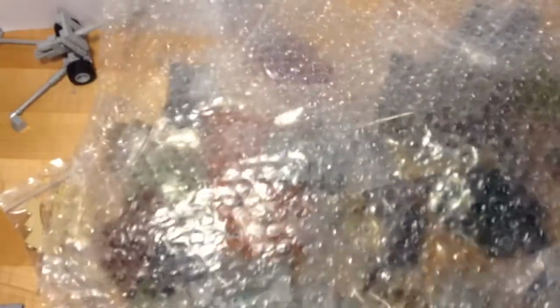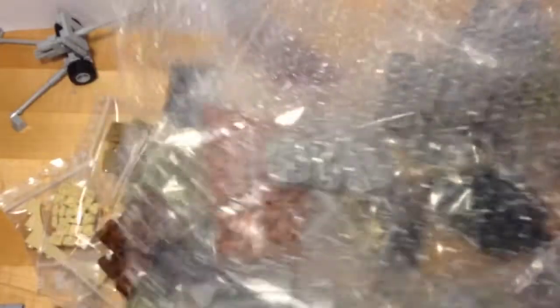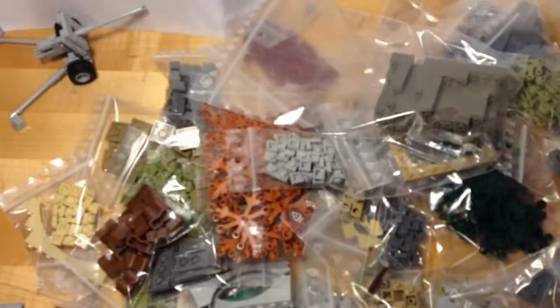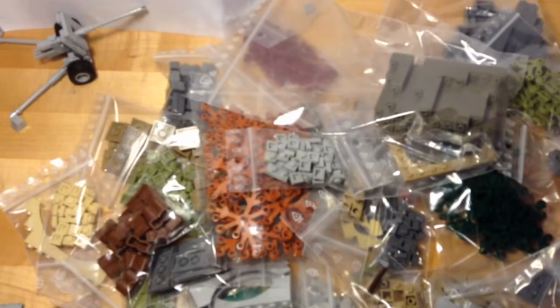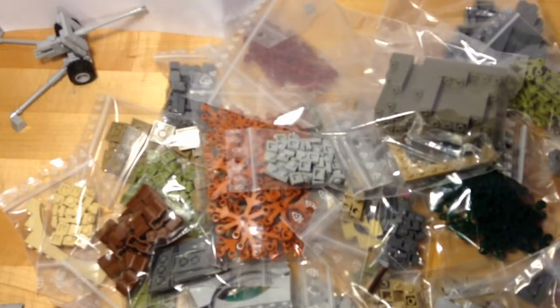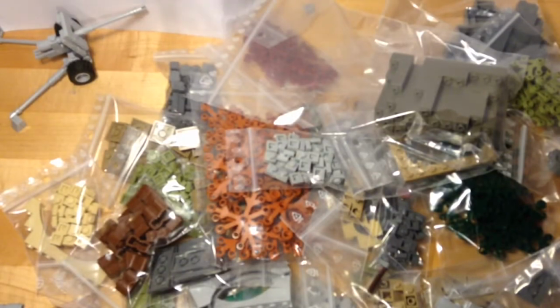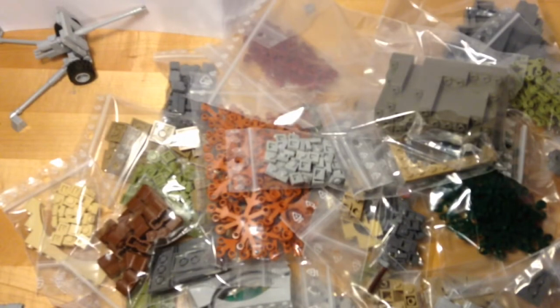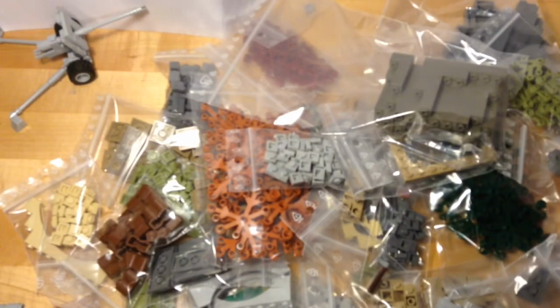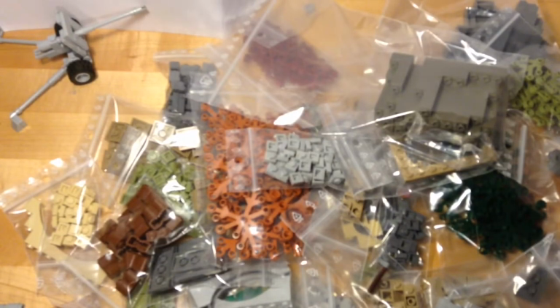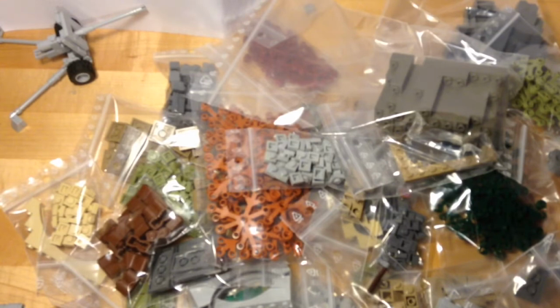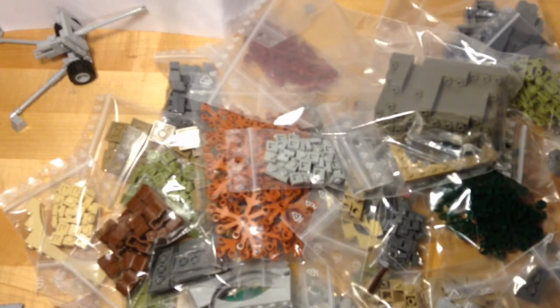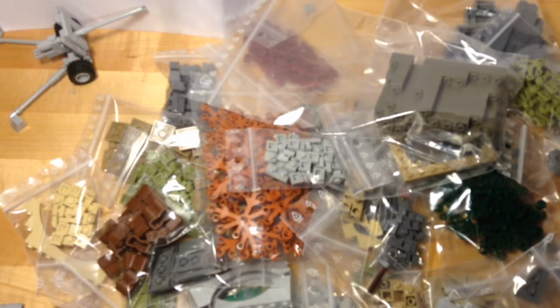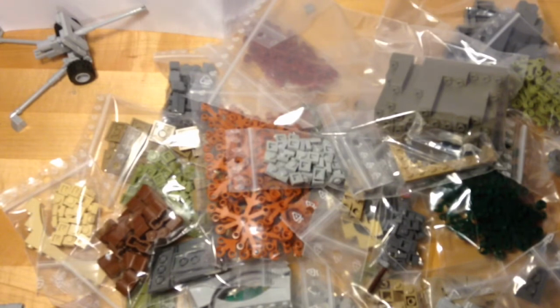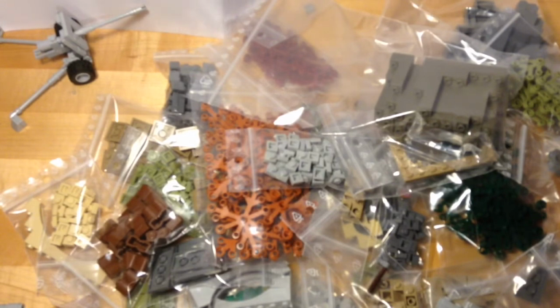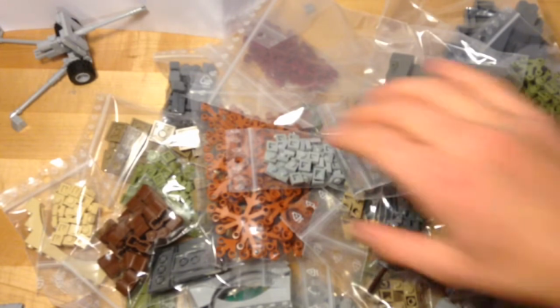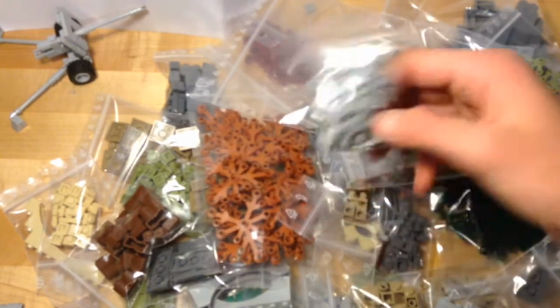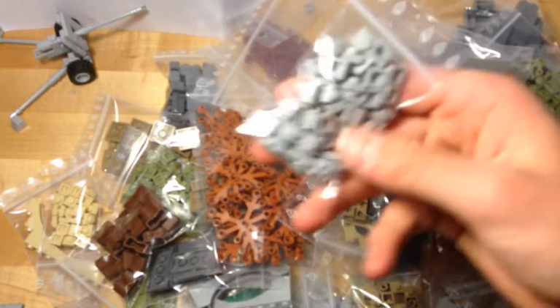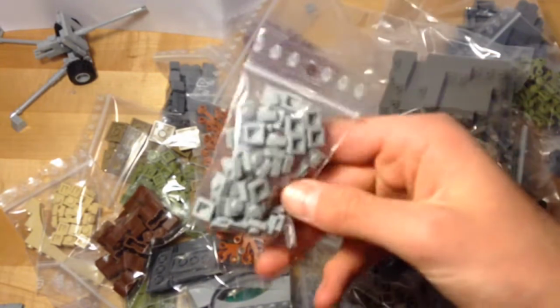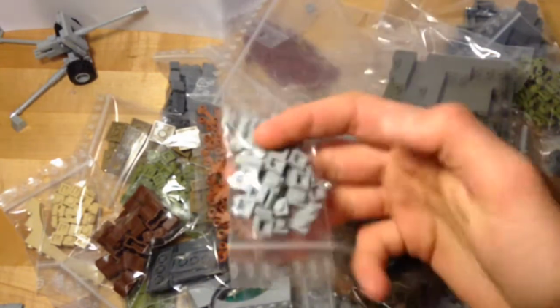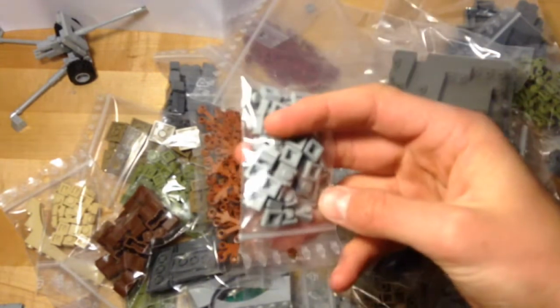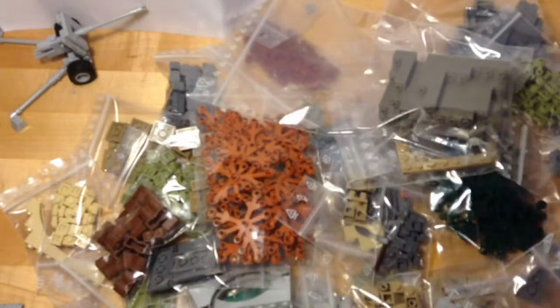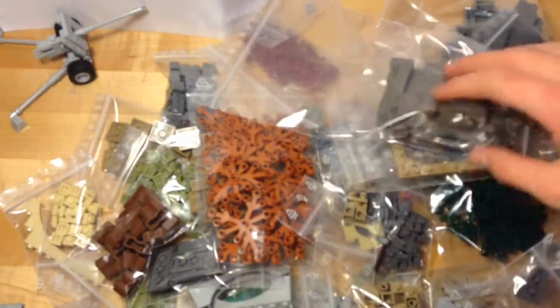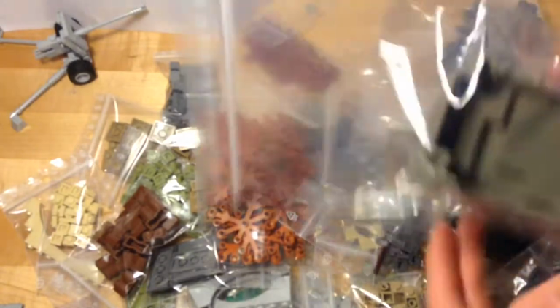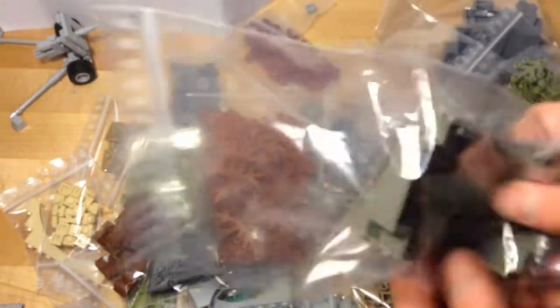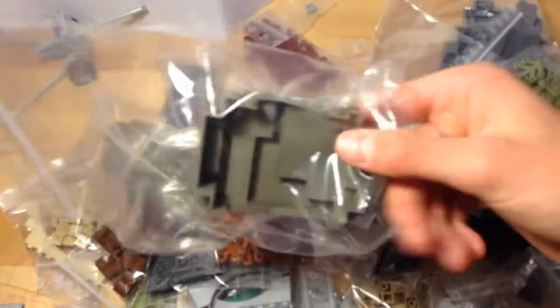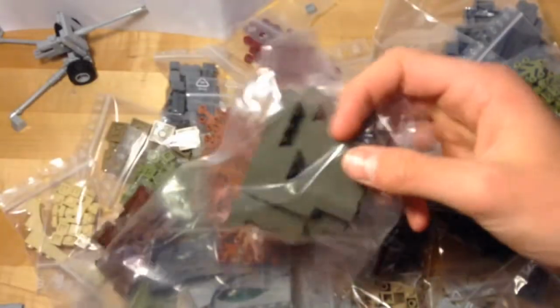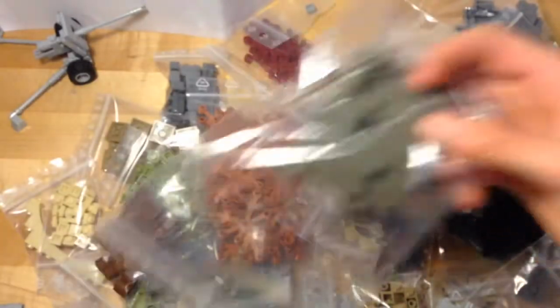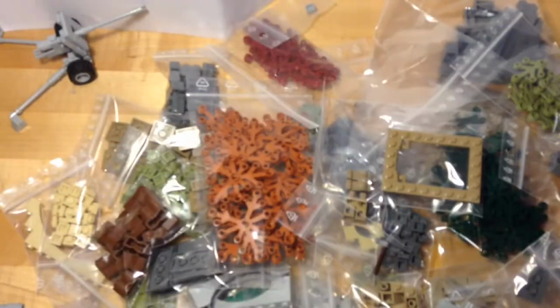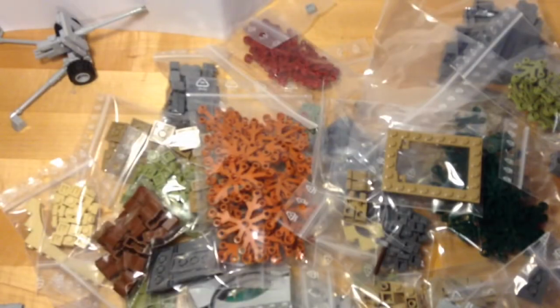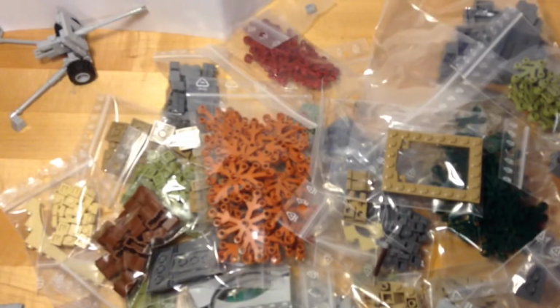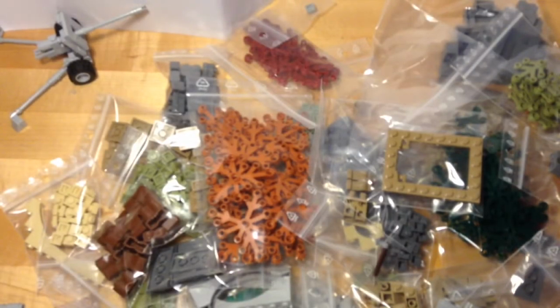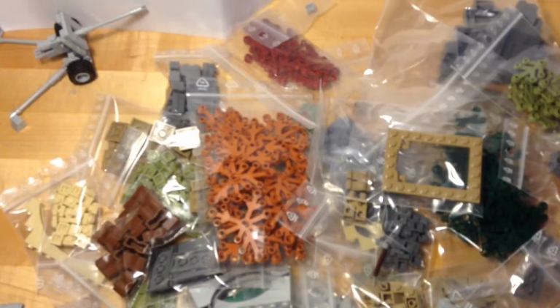Underneath the bubble wrapping here I have, like I said, about 1,000 pieces. More or less, a lot of them are individual little pieces like this, but I've also got a few bigger, more classic pieces like this. So let's get started.